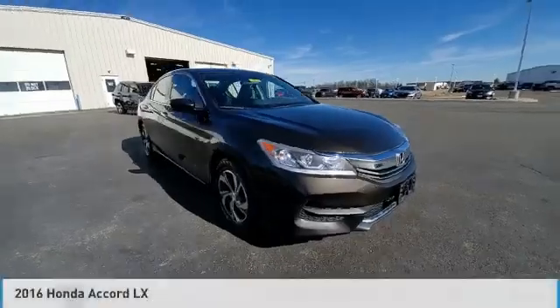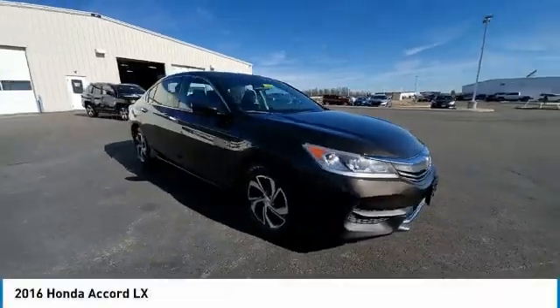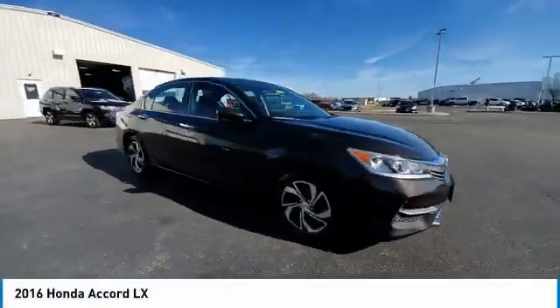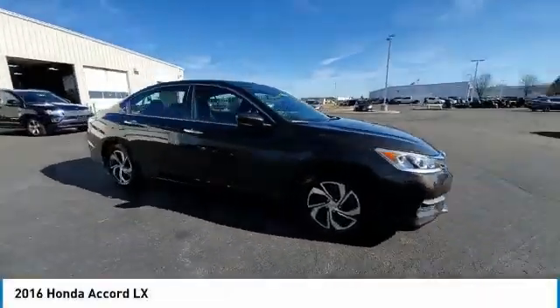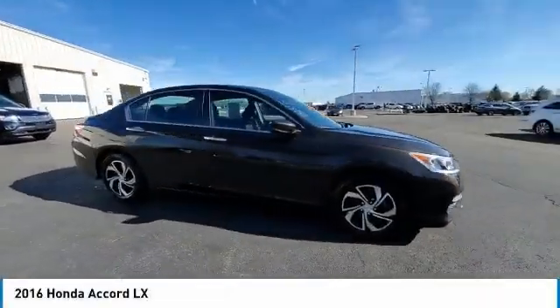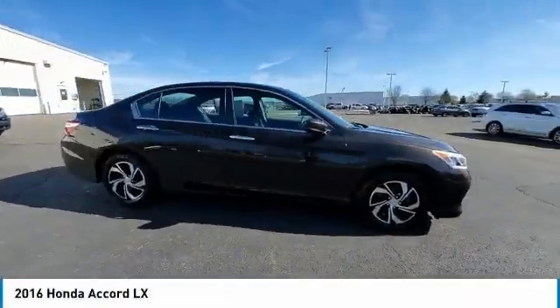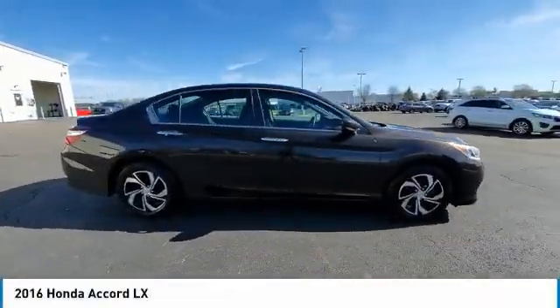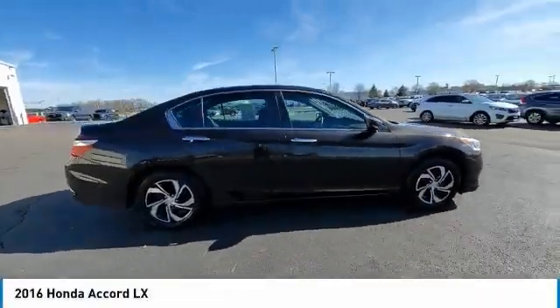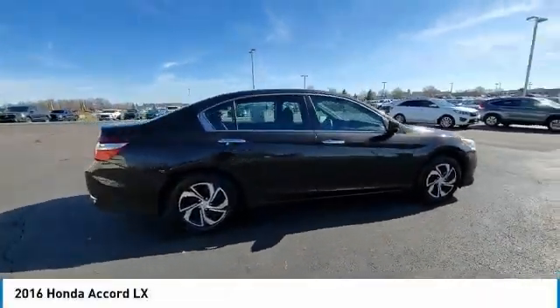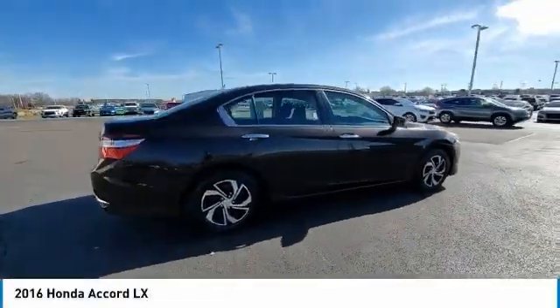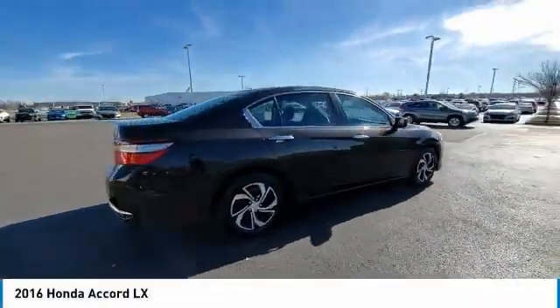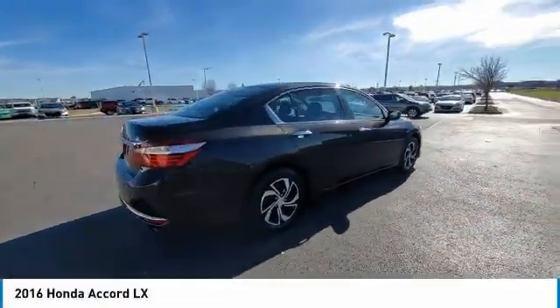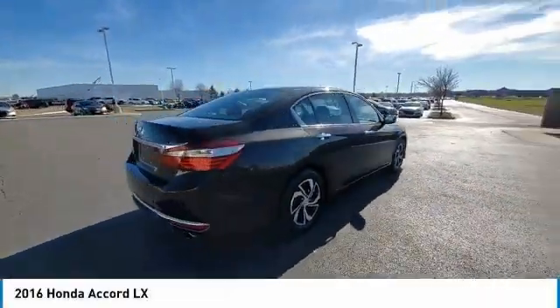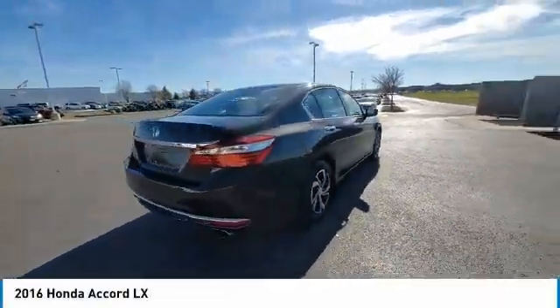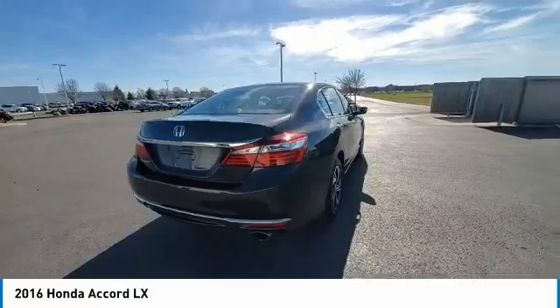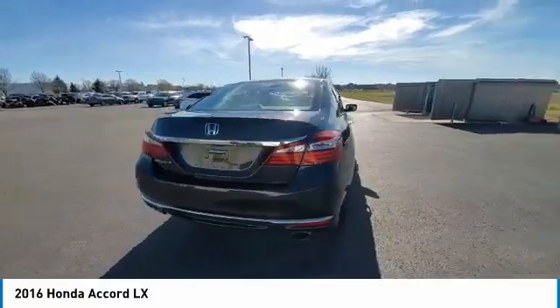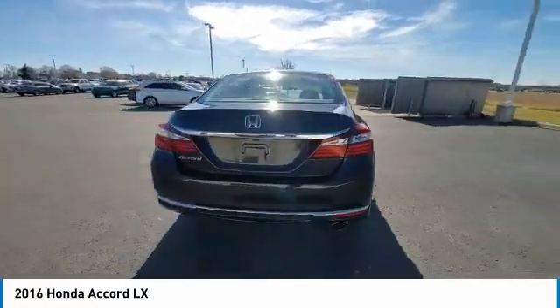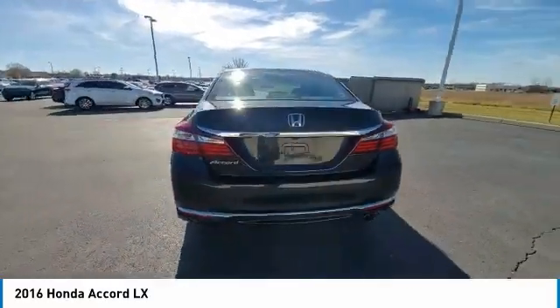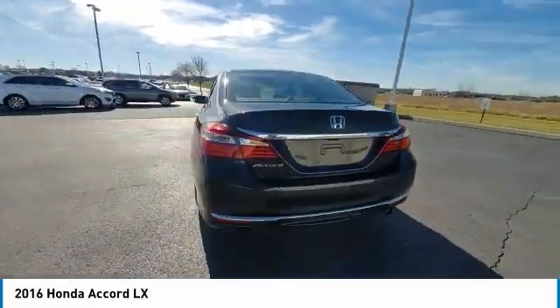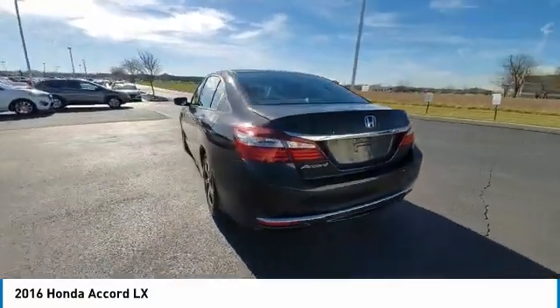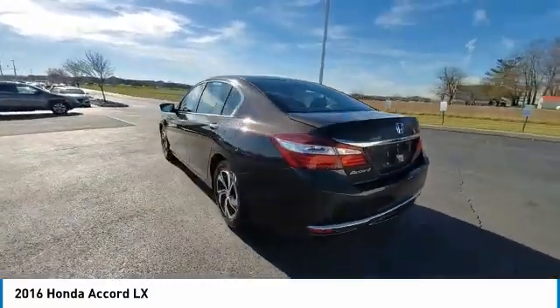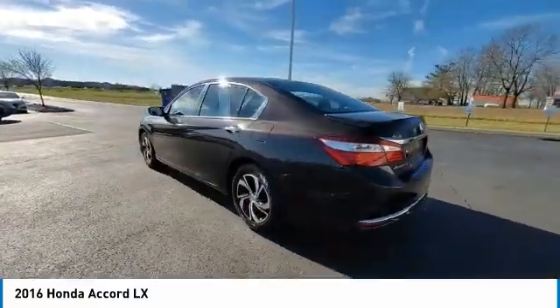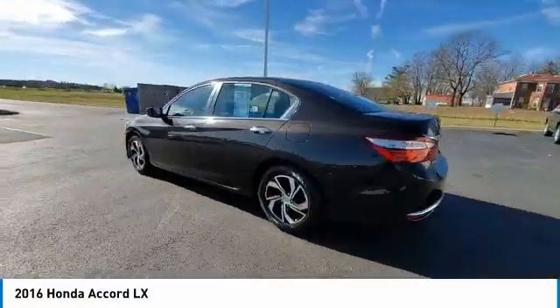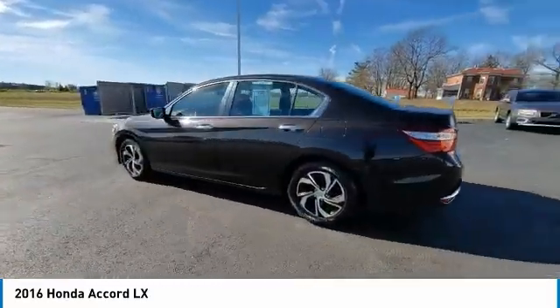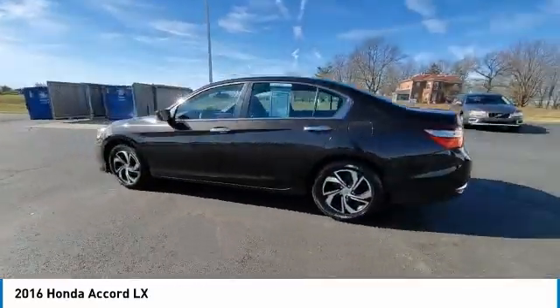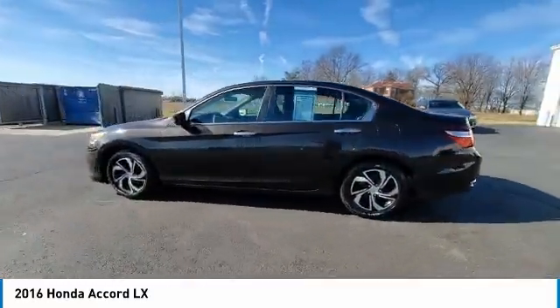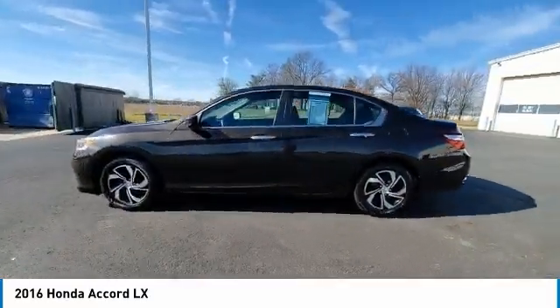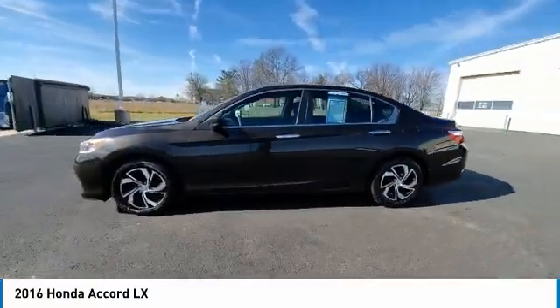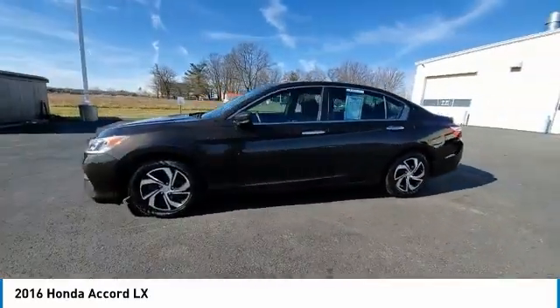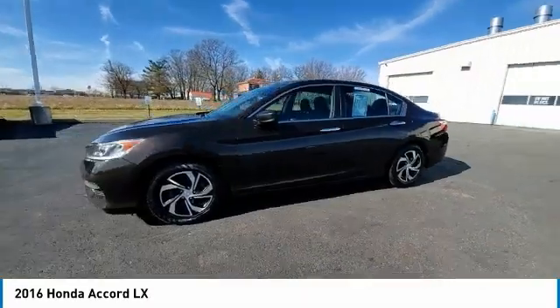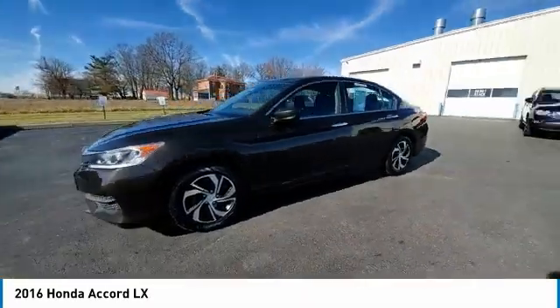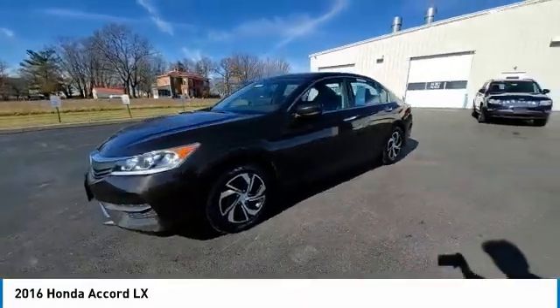Come test drive the 2016 Accord — ingeniously simple, yet overflowing with luxury and technological creativity. All that and more in the Accord.